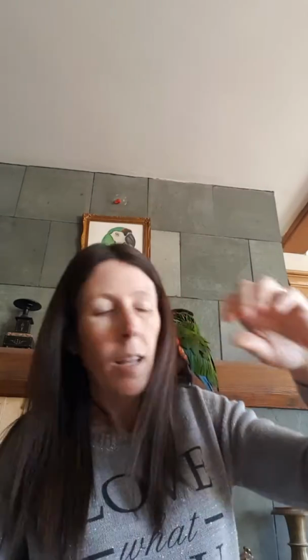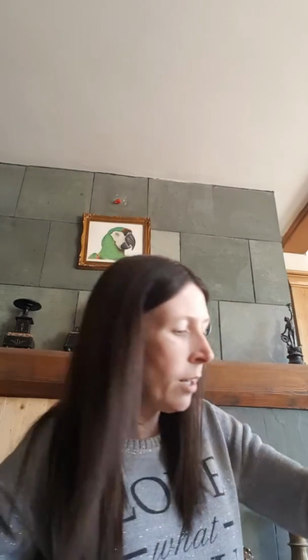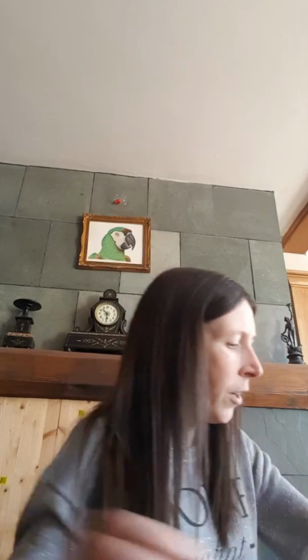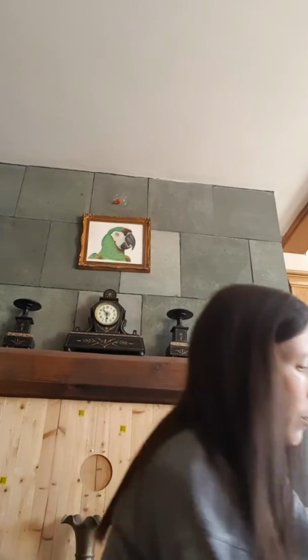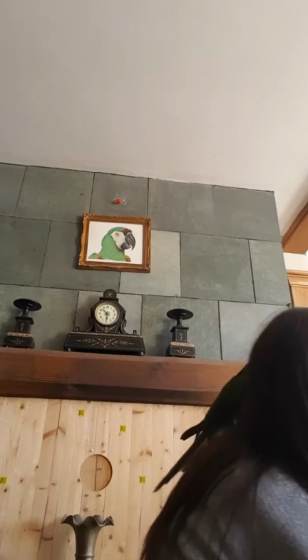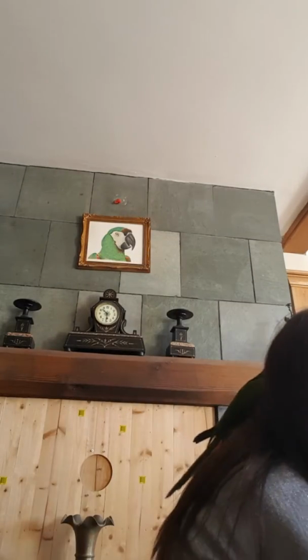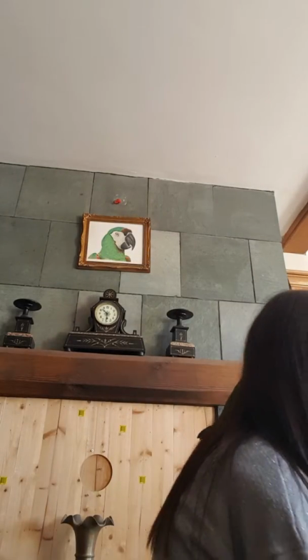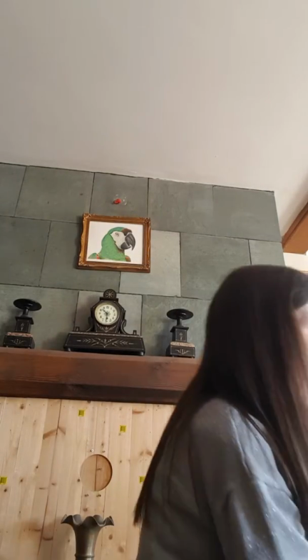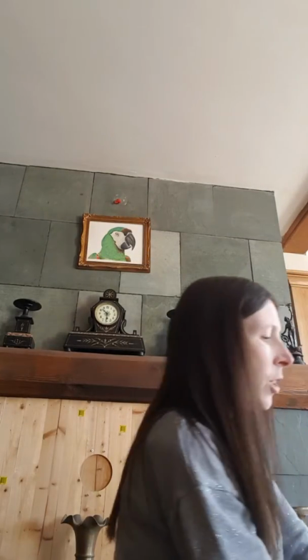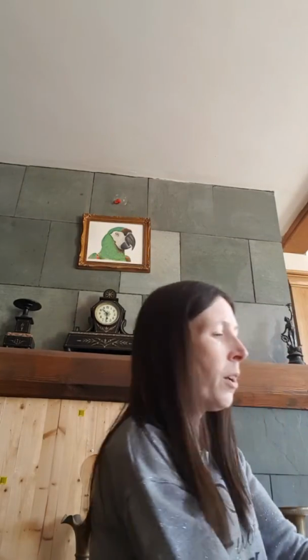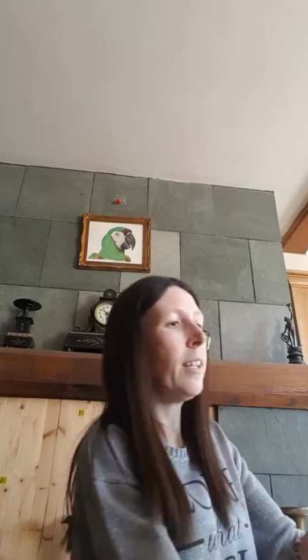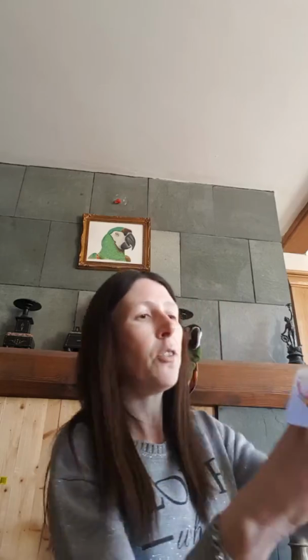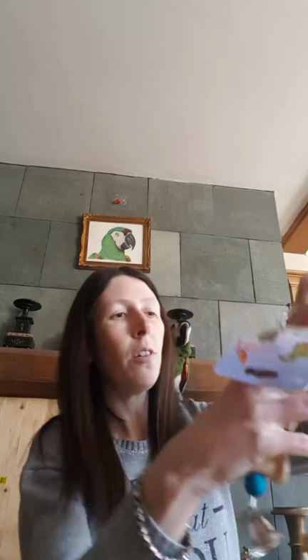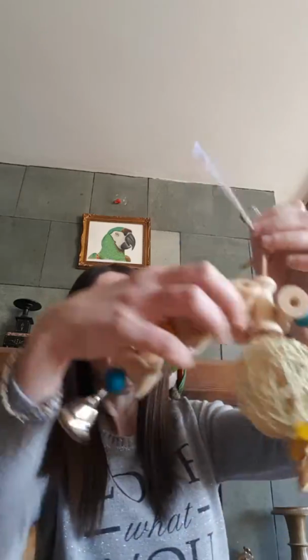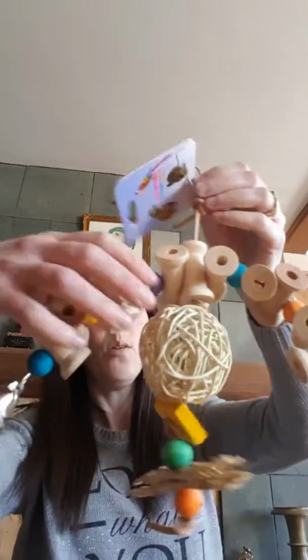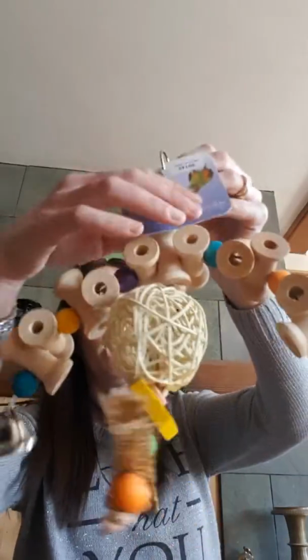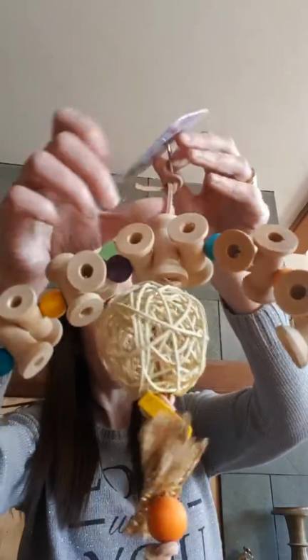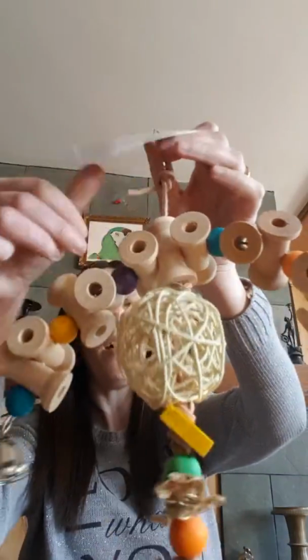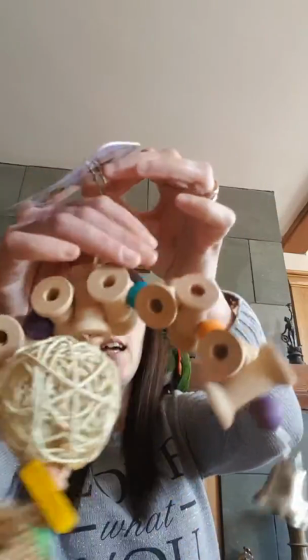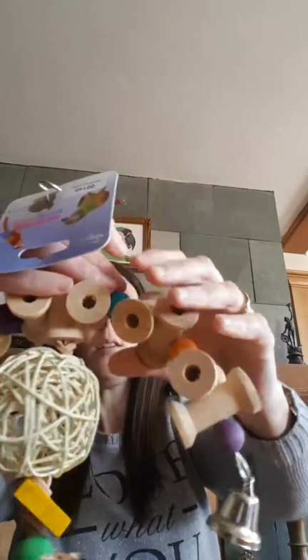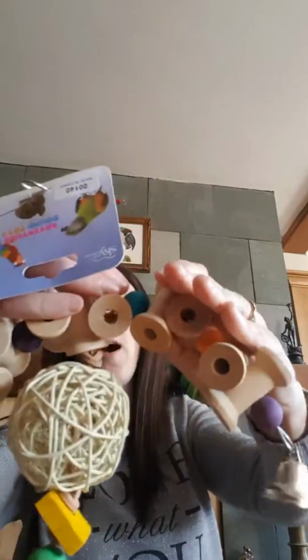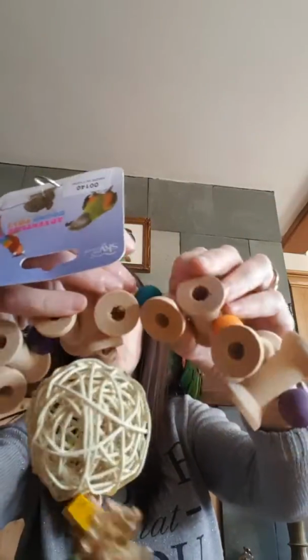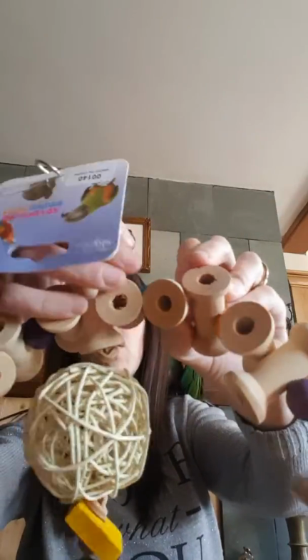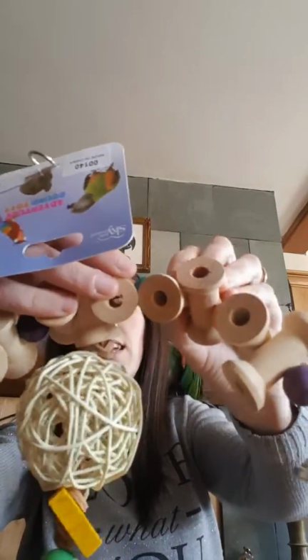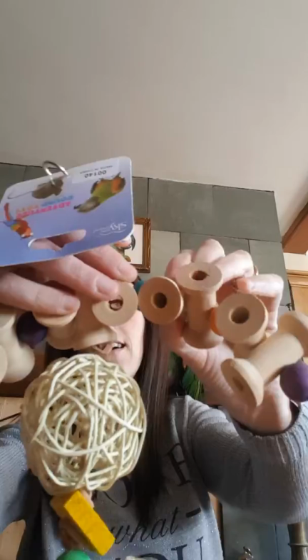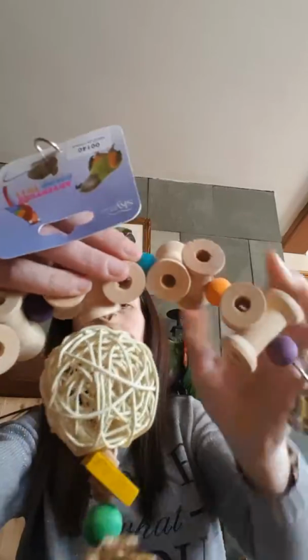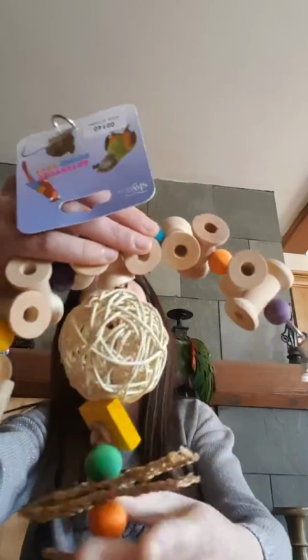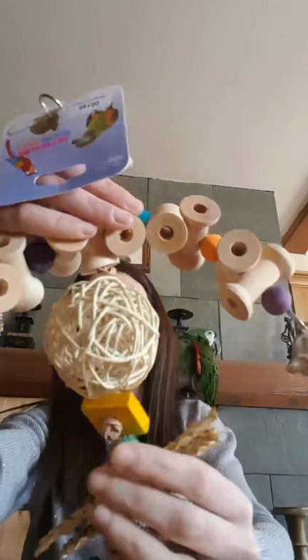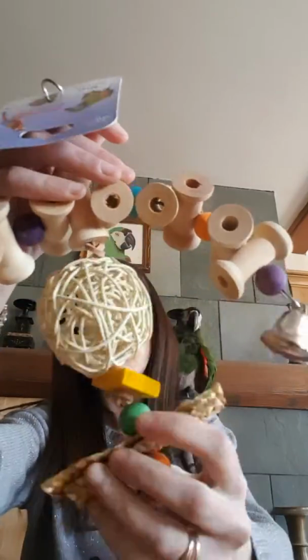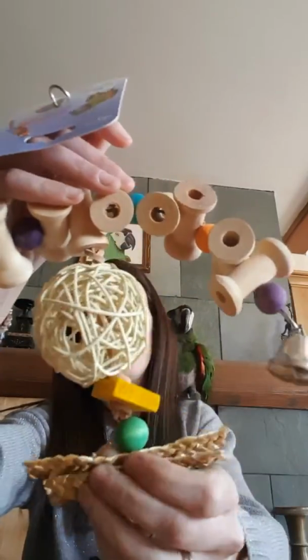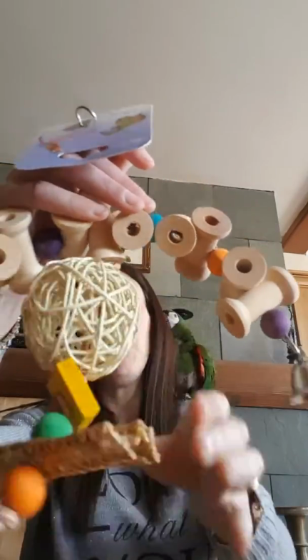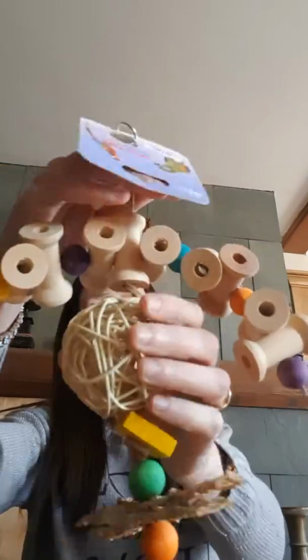Next we've got the spinning spools at four pounds, which is mostly a natural toy with leather and pine wood cogs on here, and a little bit of shredding material.